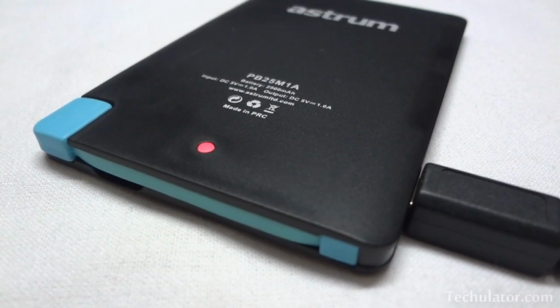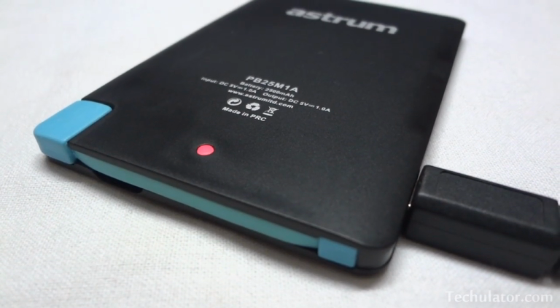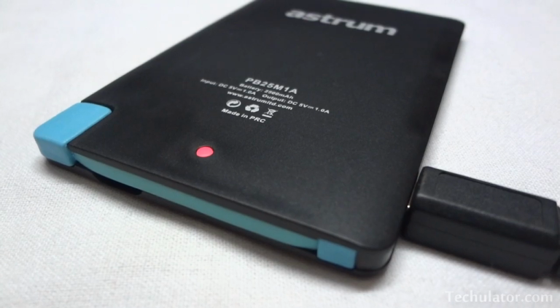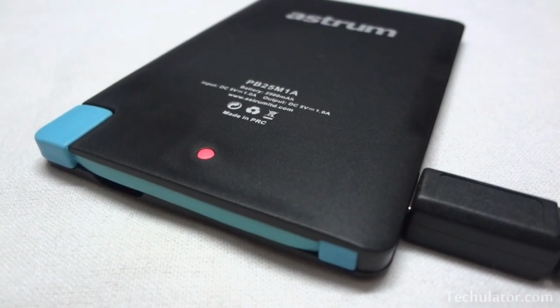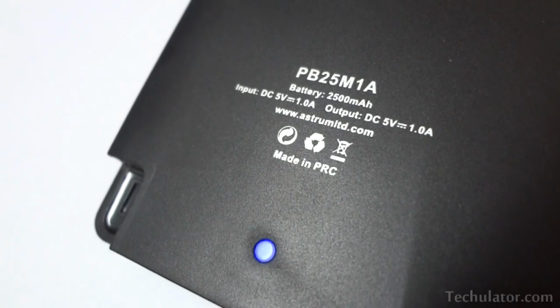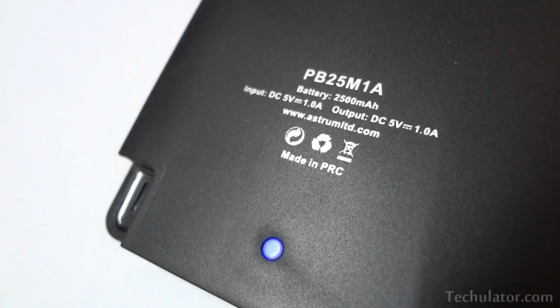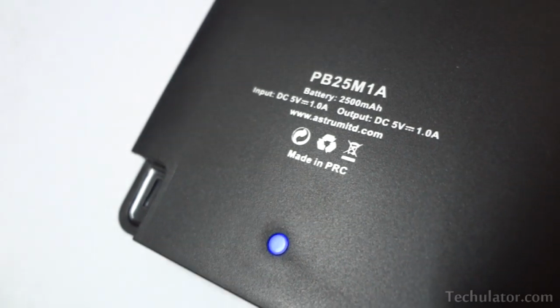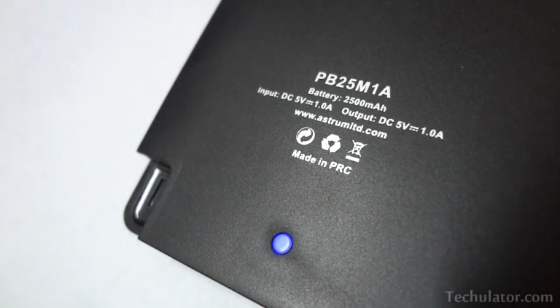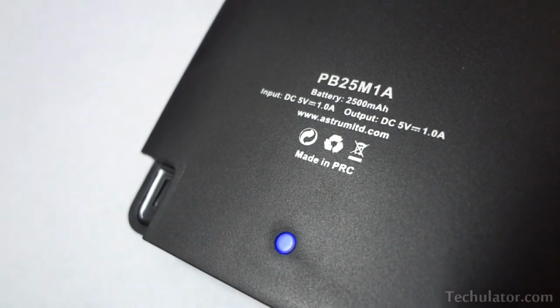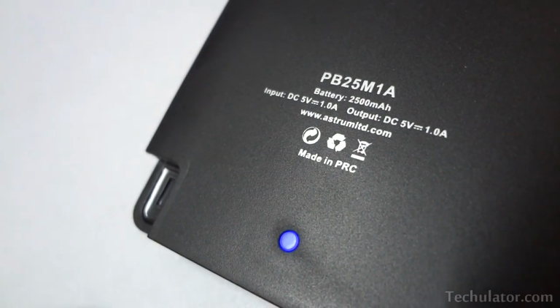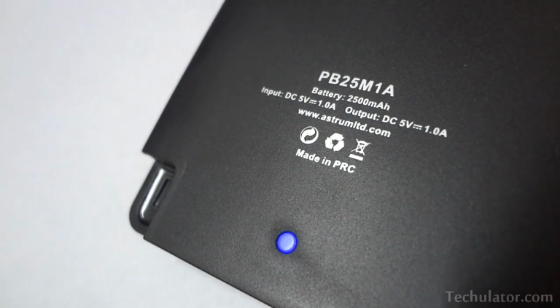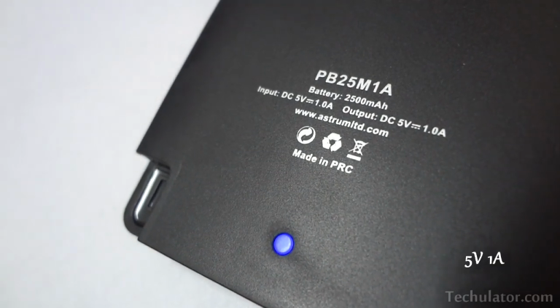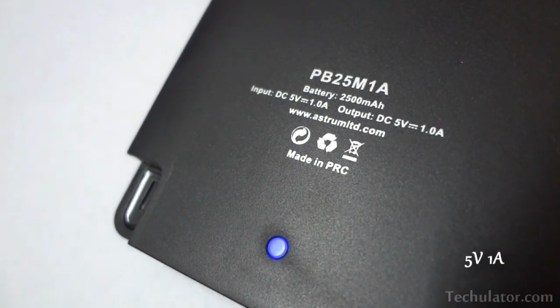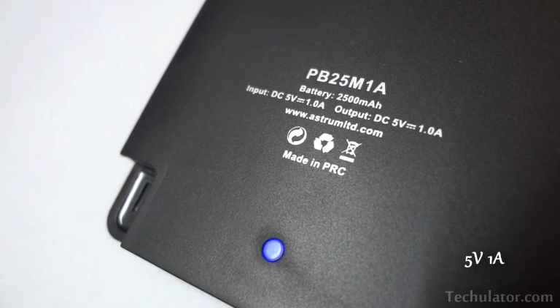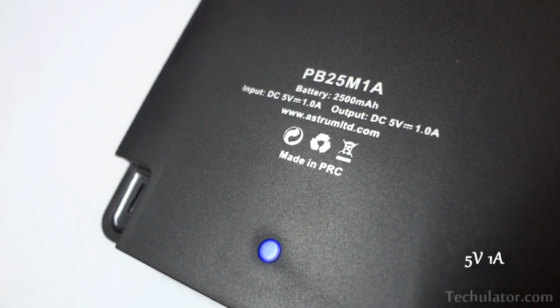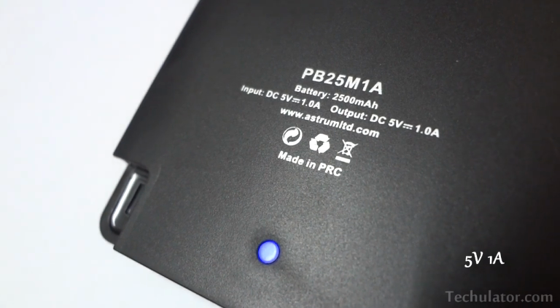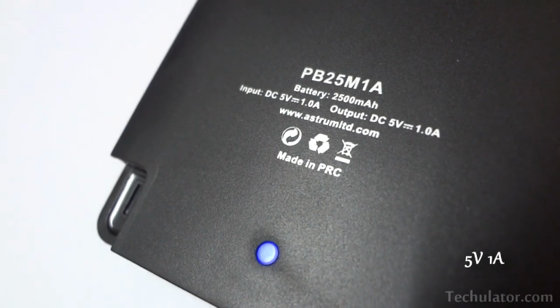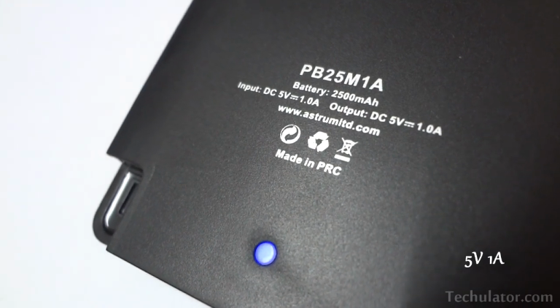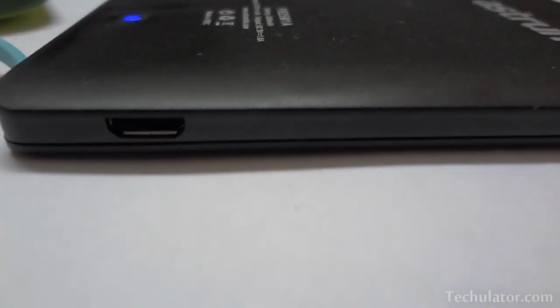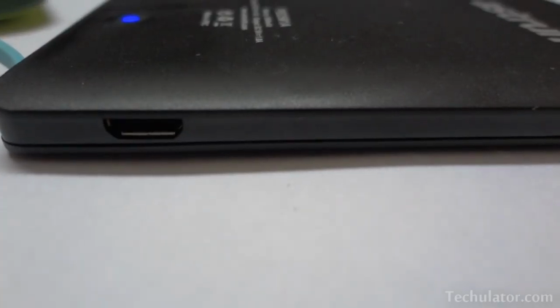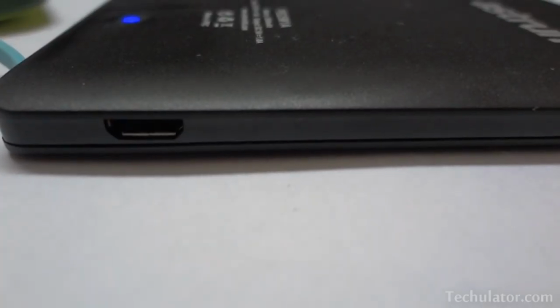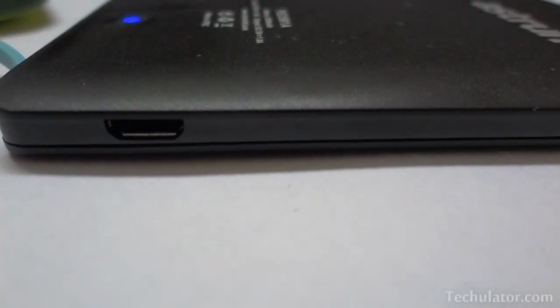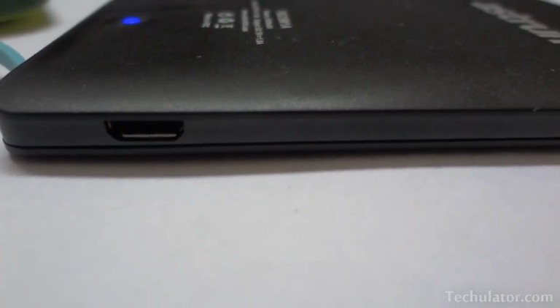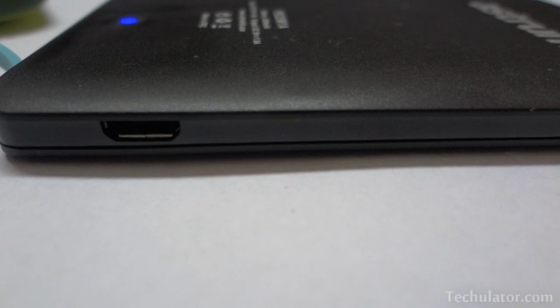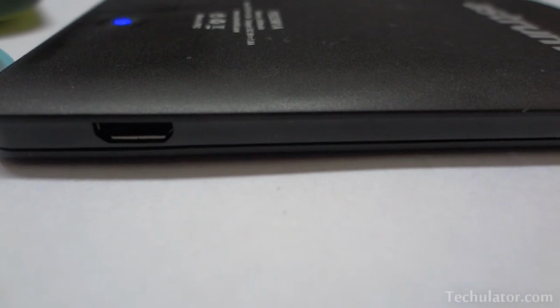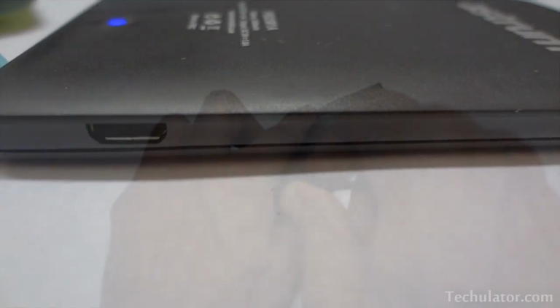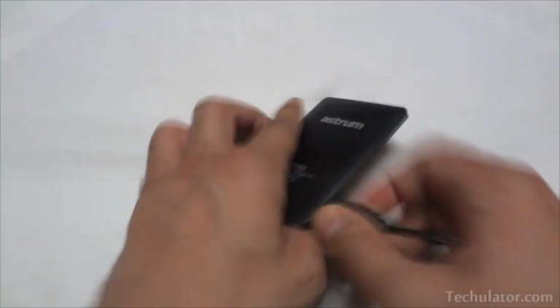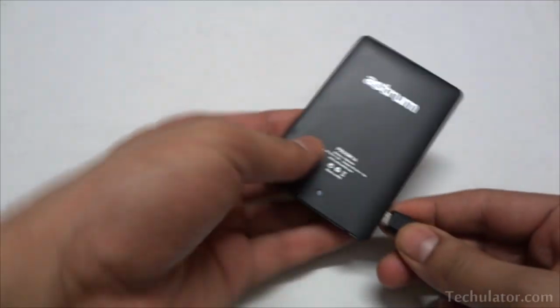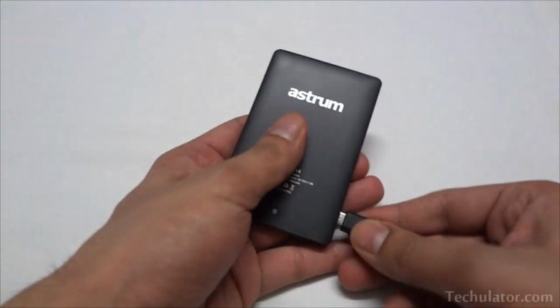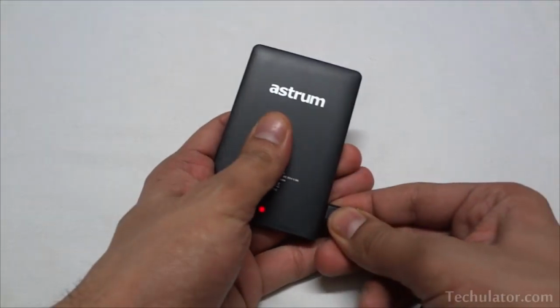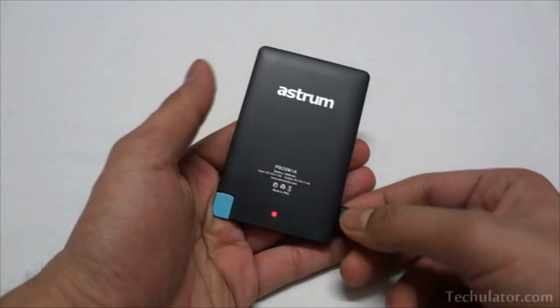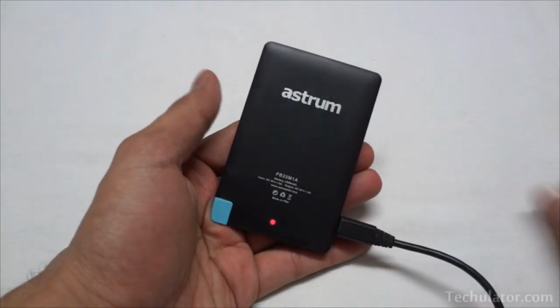The output it supplies is the same as the input it requires — the usual 5V 1A. On the left hand side of this sleek body is another micro USB port which can be used to charge this power bank itself.